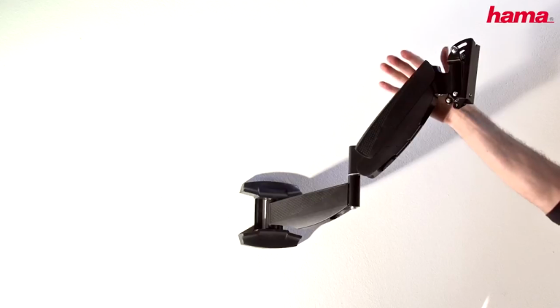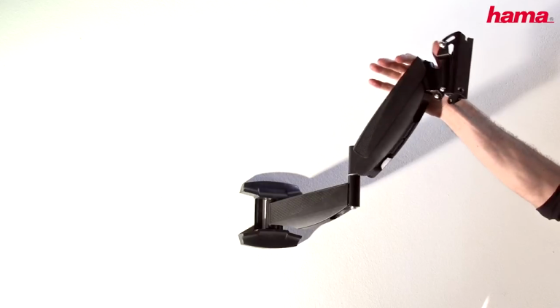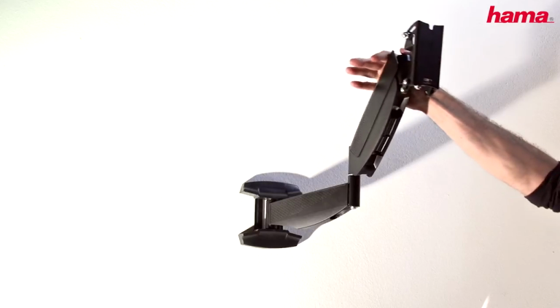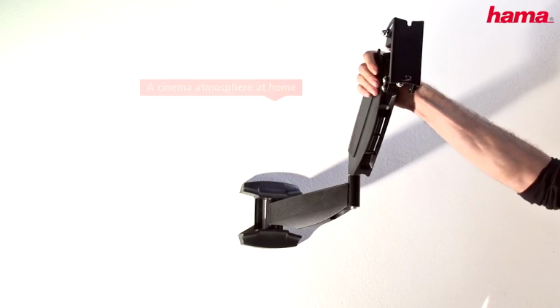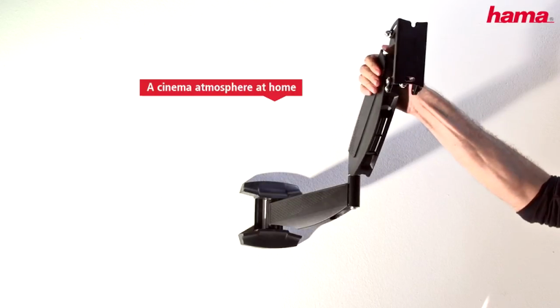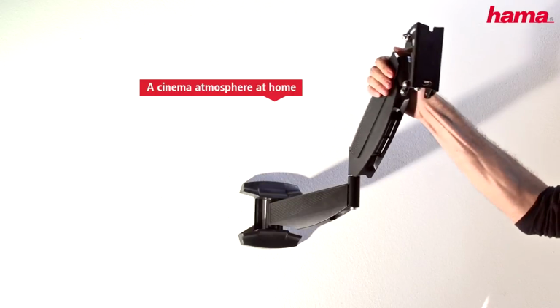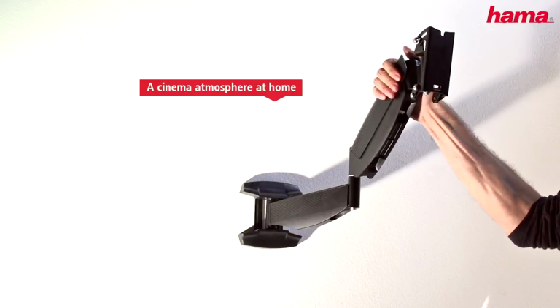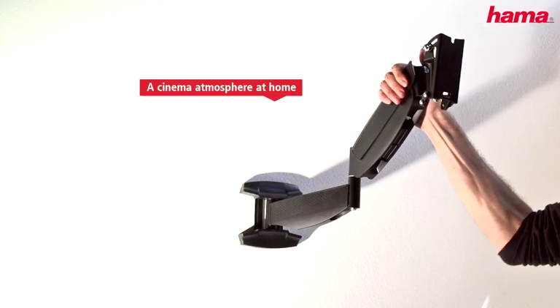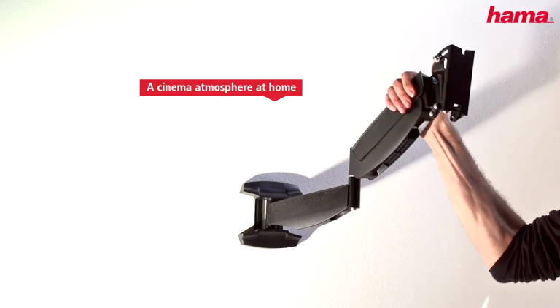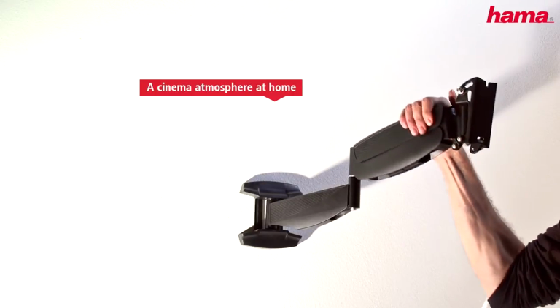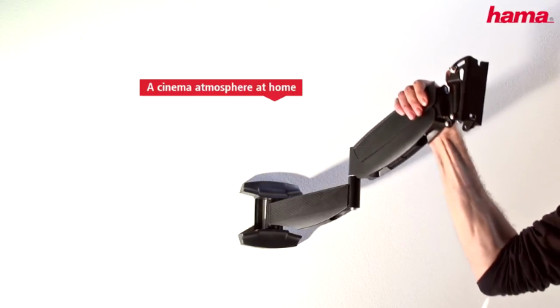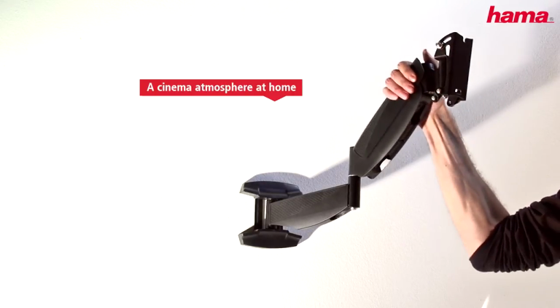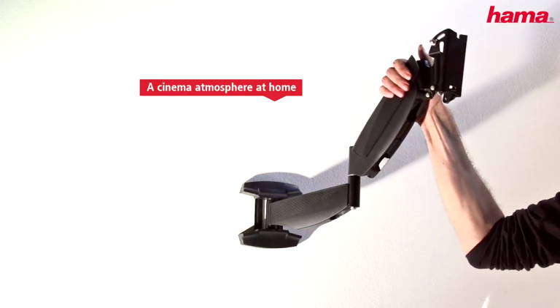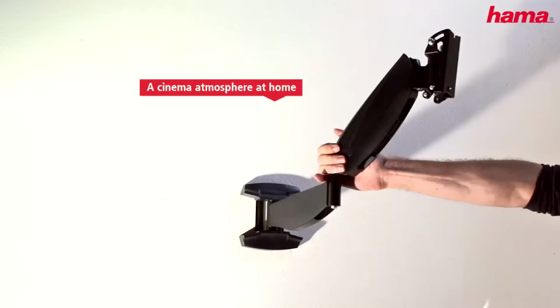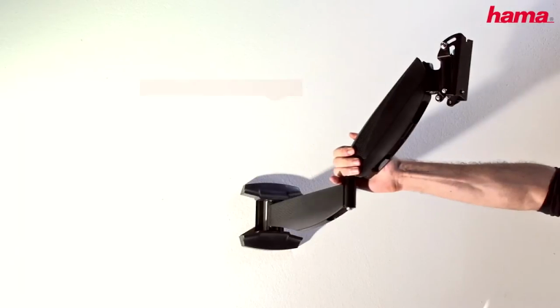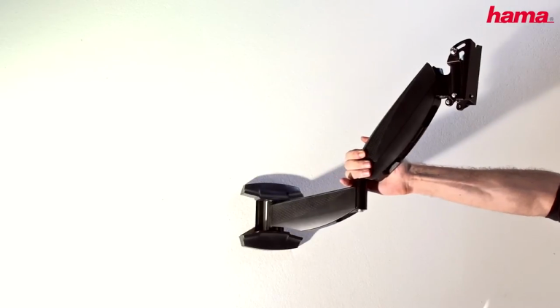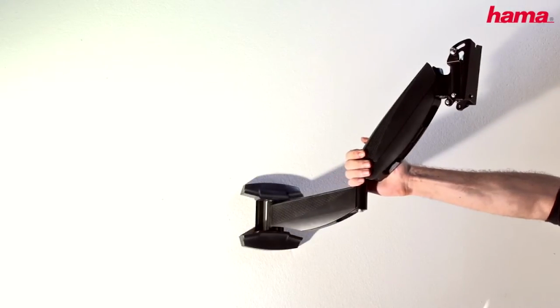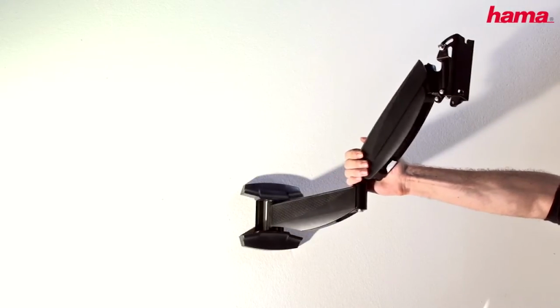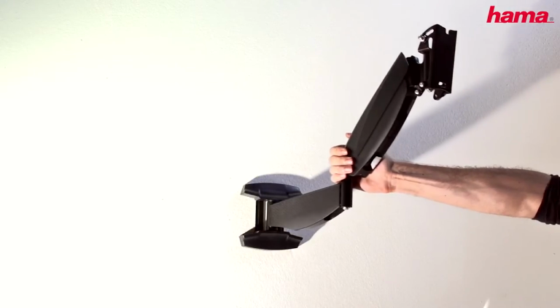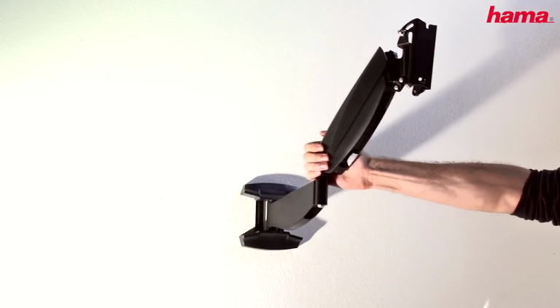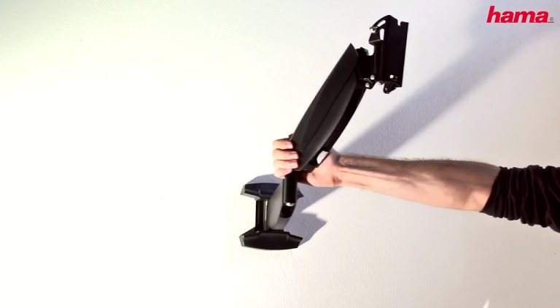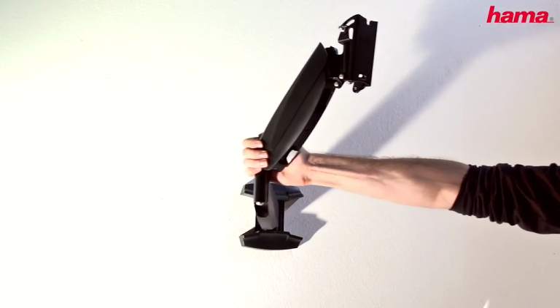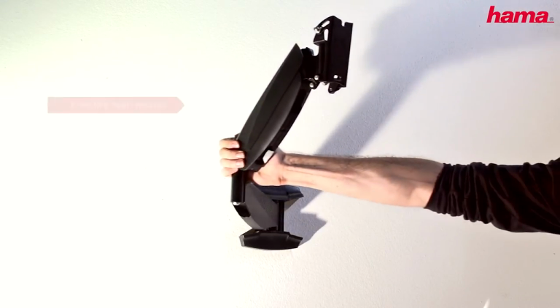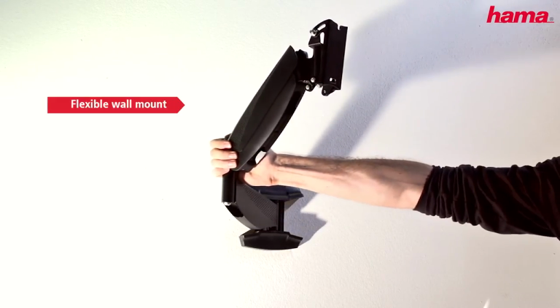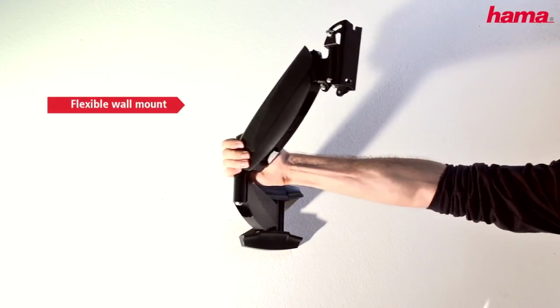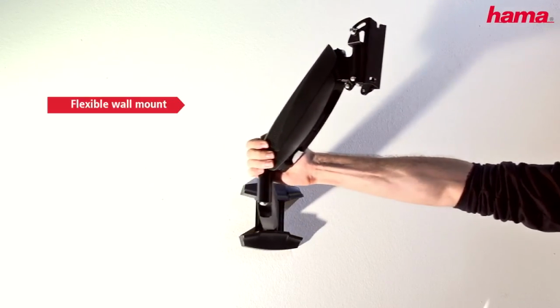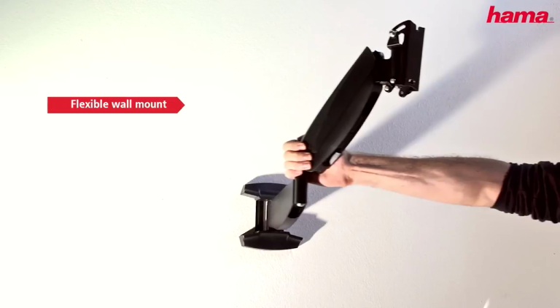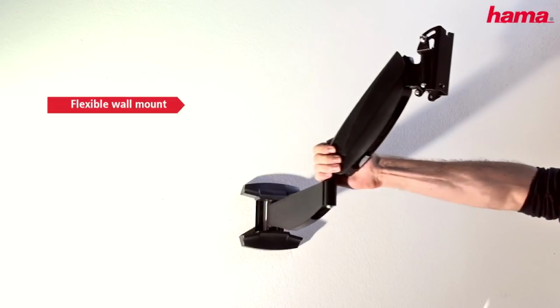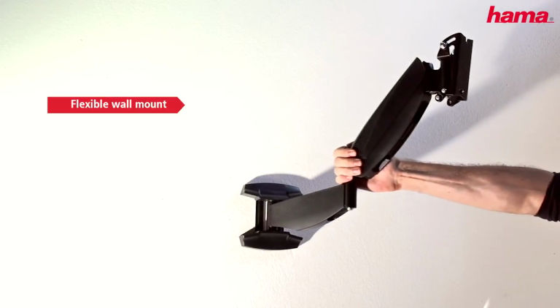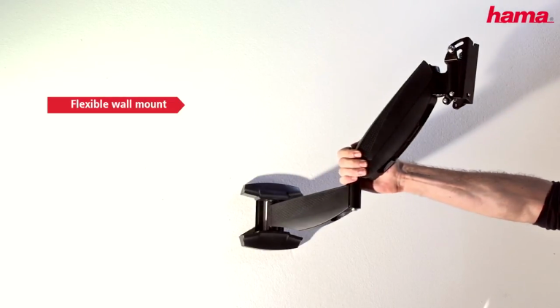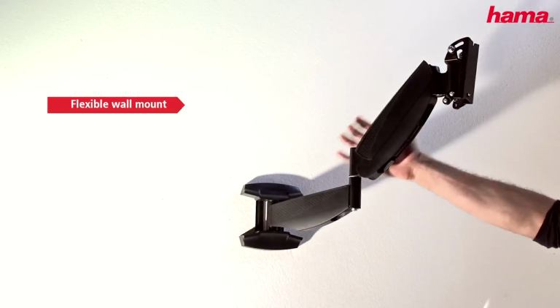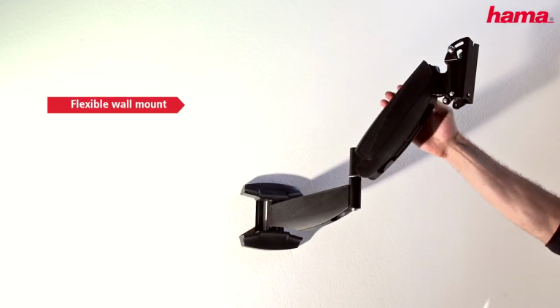Hama's TV wall mount with an integrated gas spring gives you a cinema atmosphere at home. The flexible wall mount guarantees freedom of movement in all directions for your flat screen television.